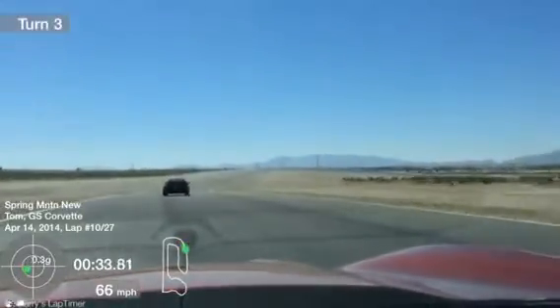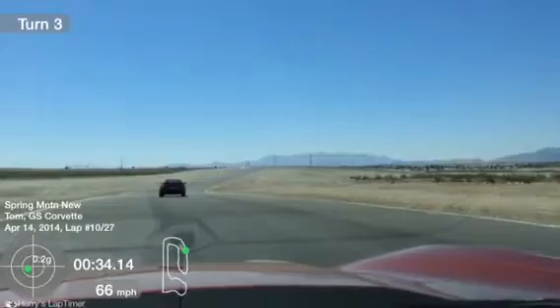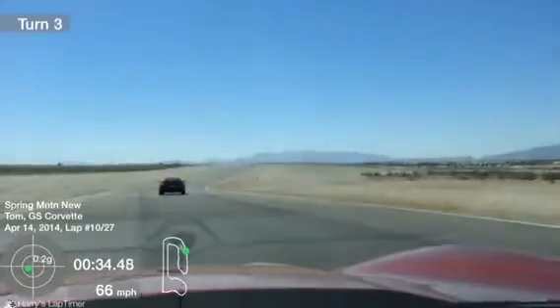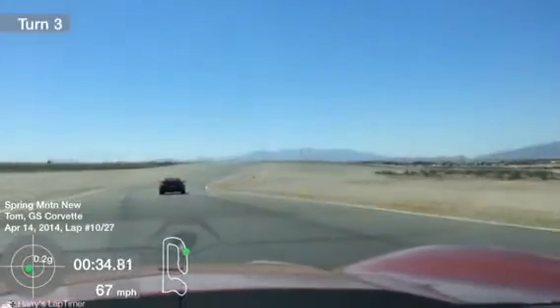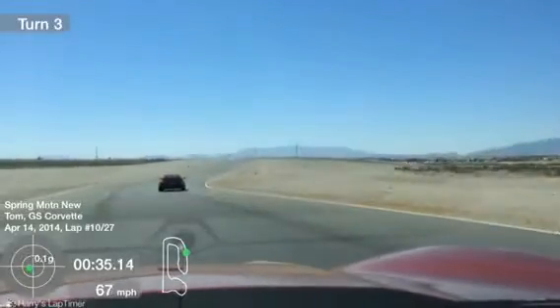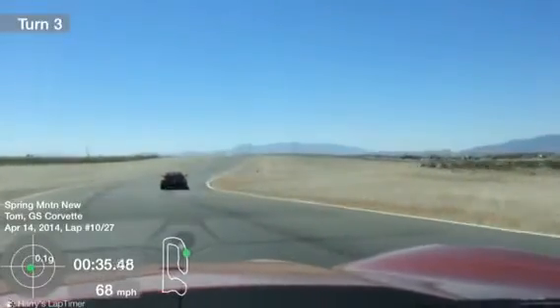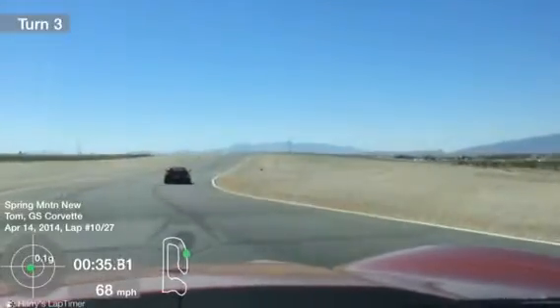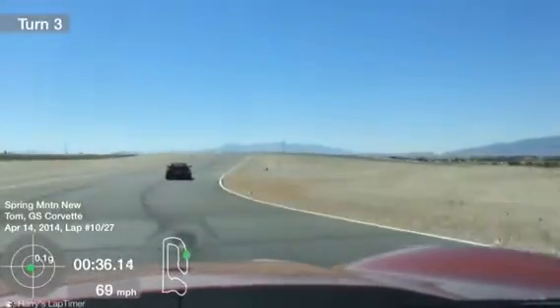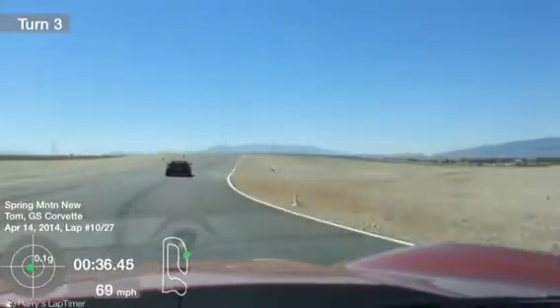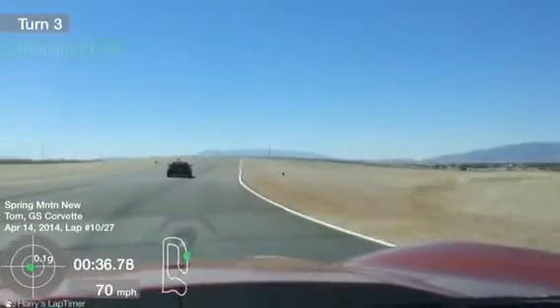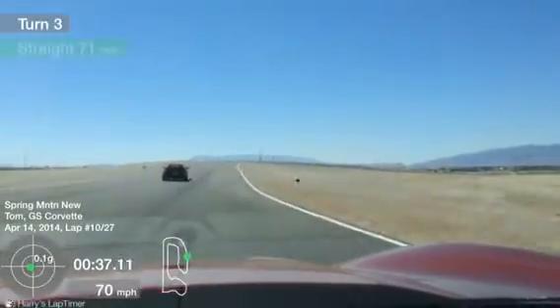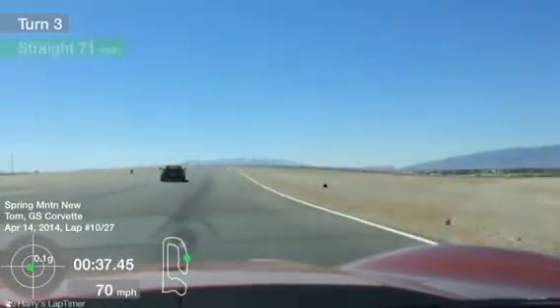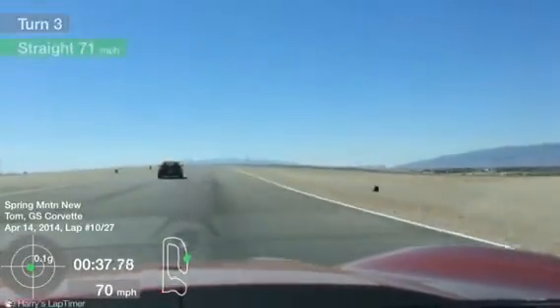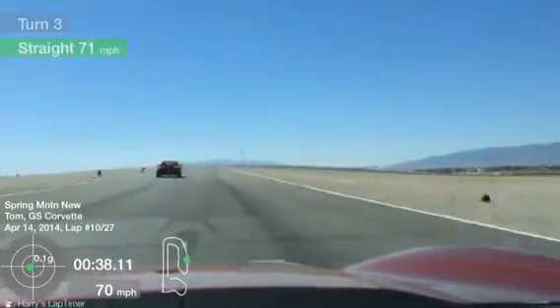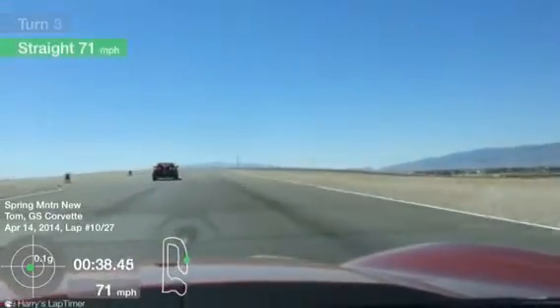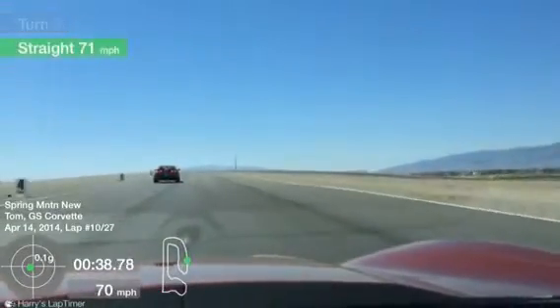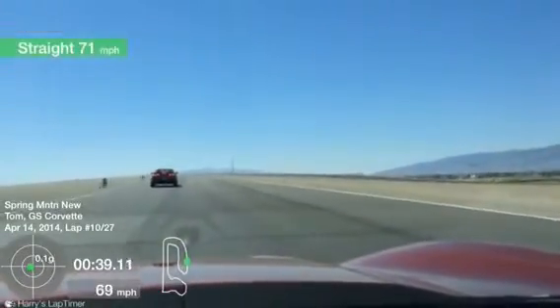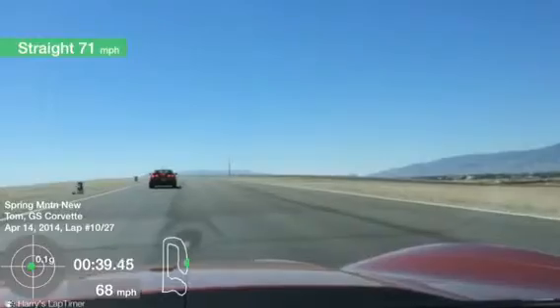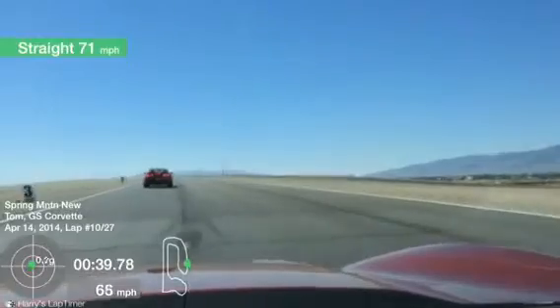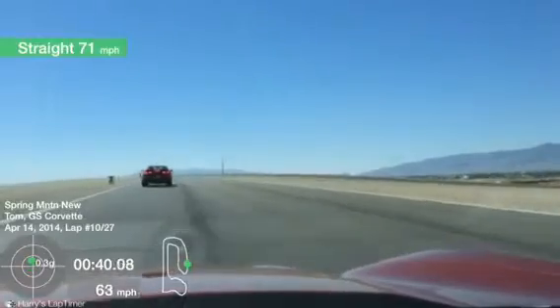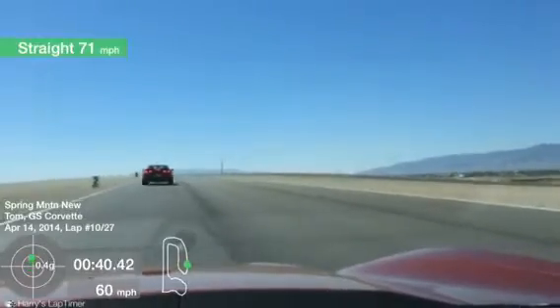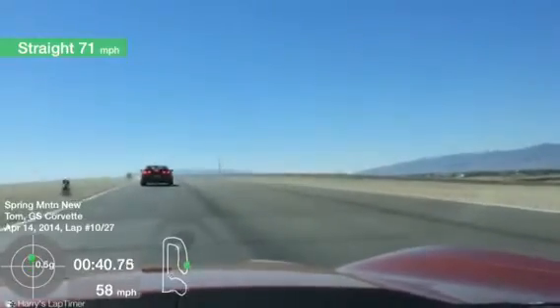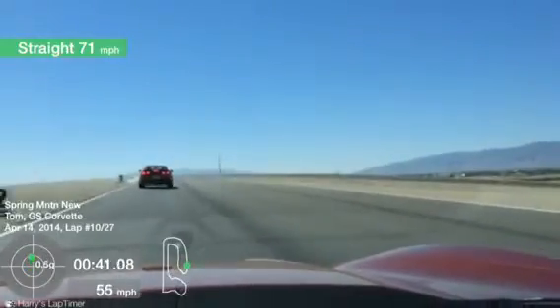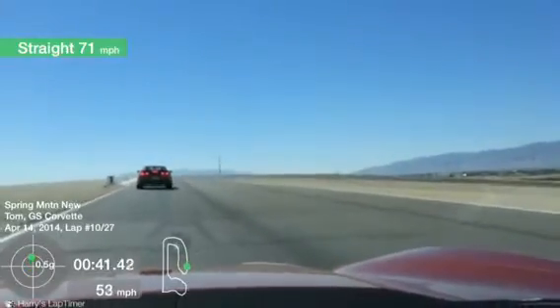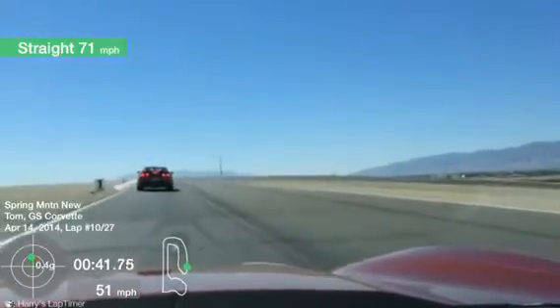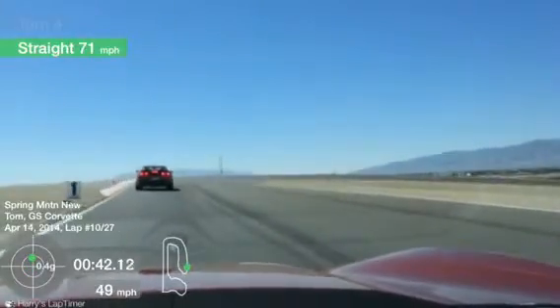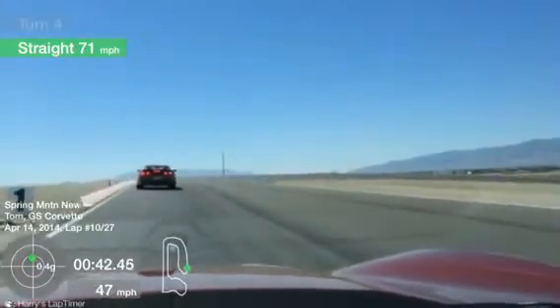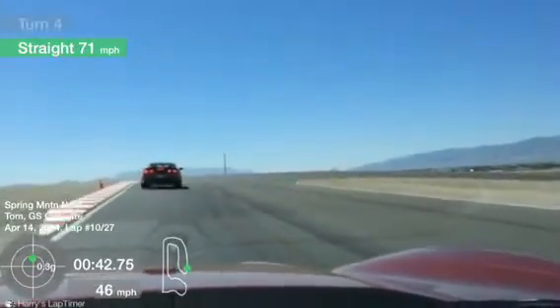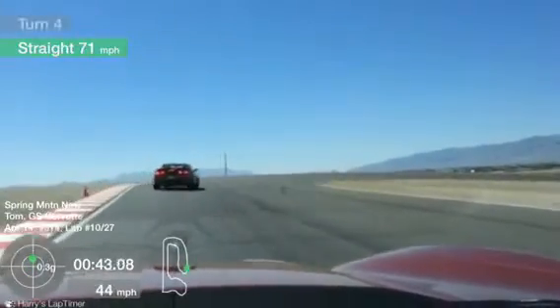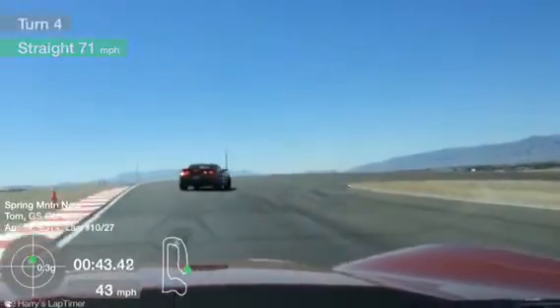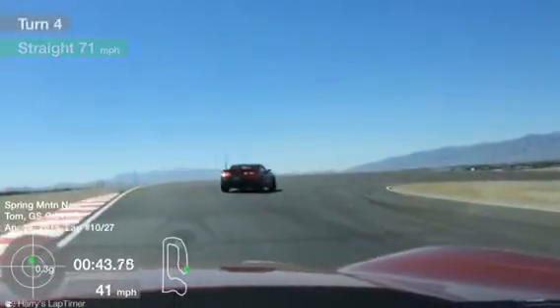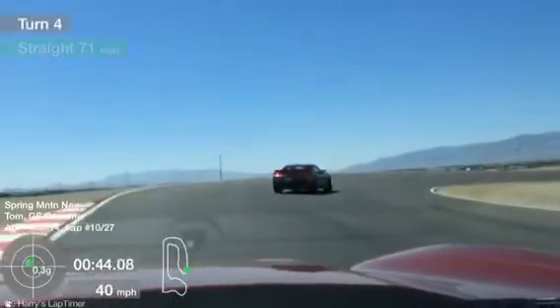Getting that shift into 4th here. Just a reminder: I'll be calling out those upshift and downshift points for the driver directly behind the lead Camaro, and then the other drivers can adjust accordingly.